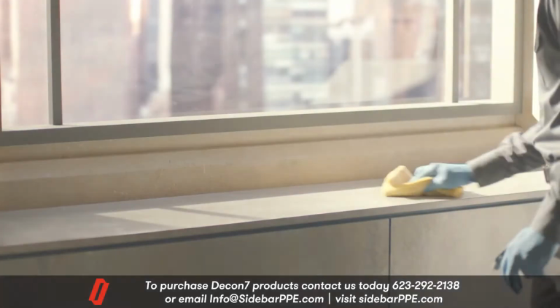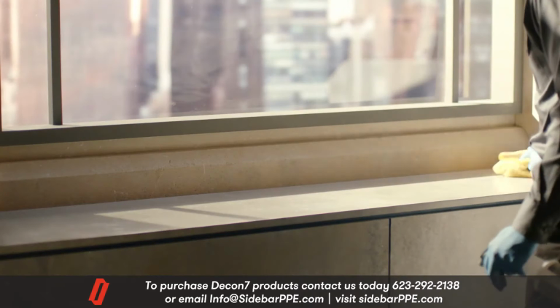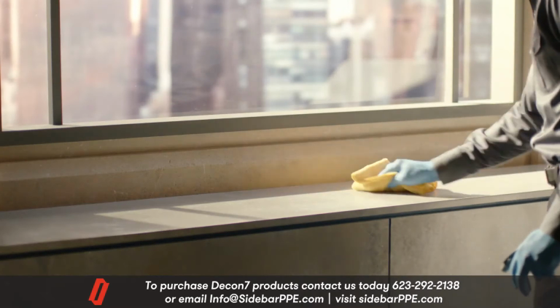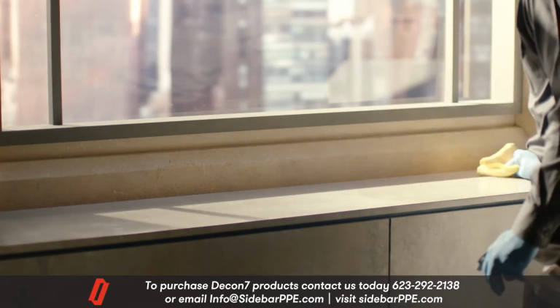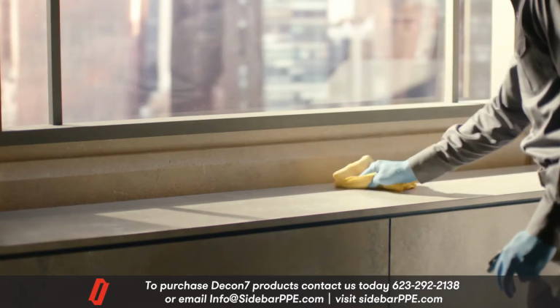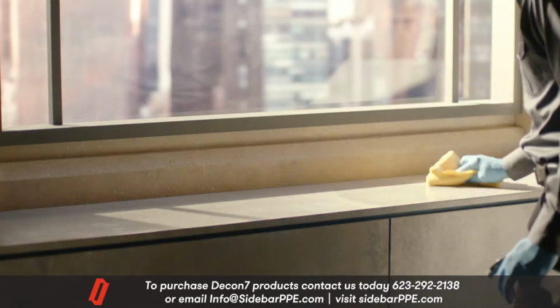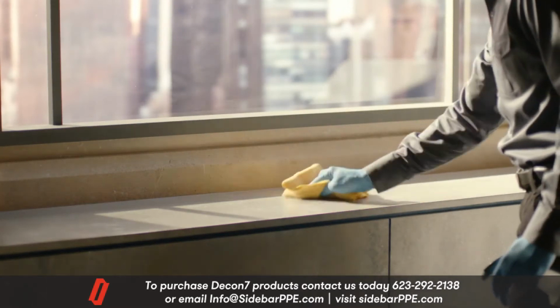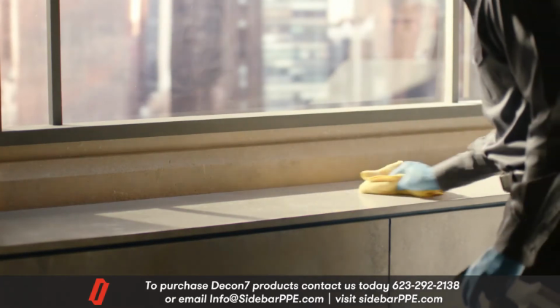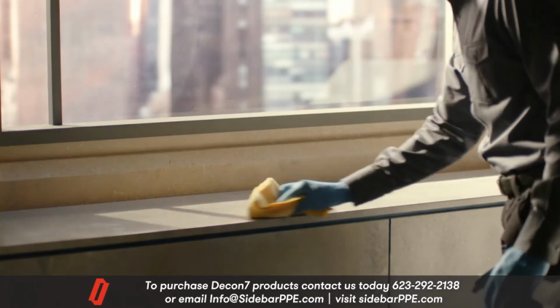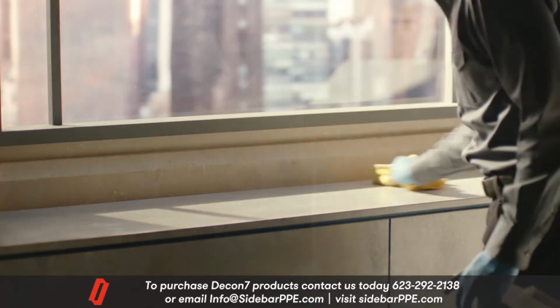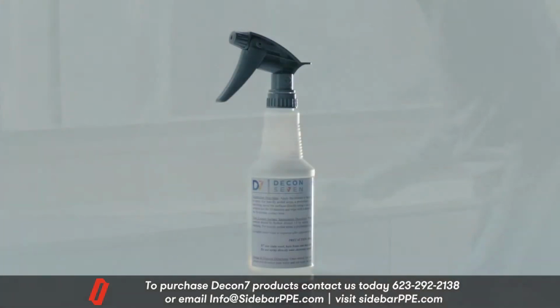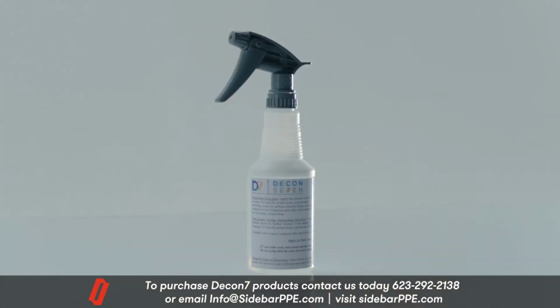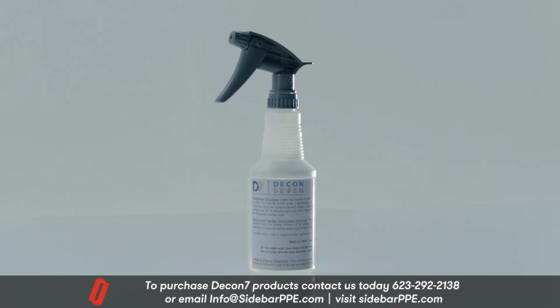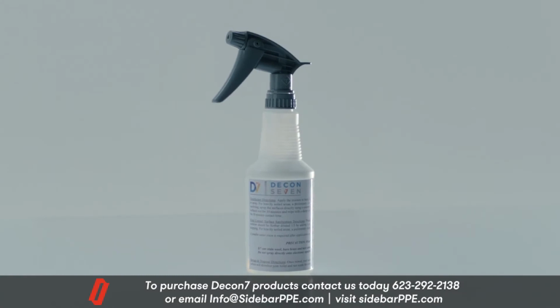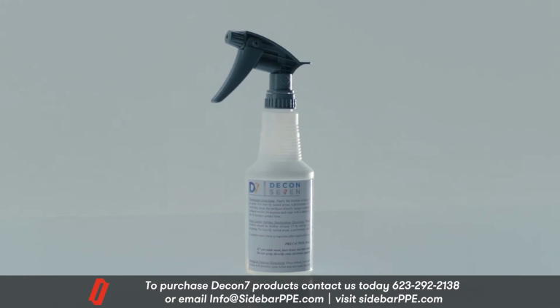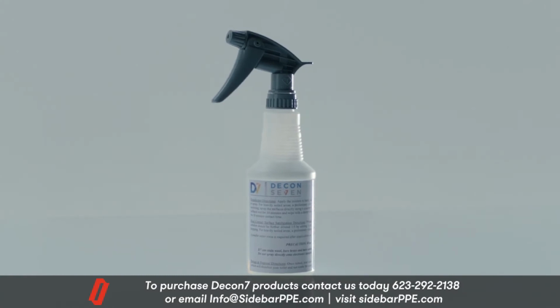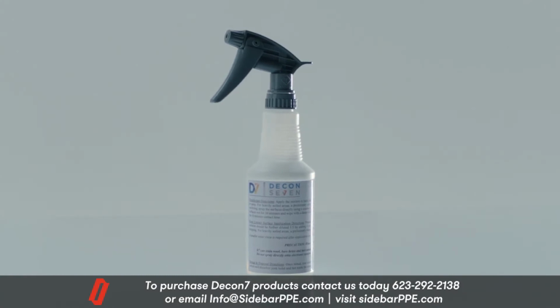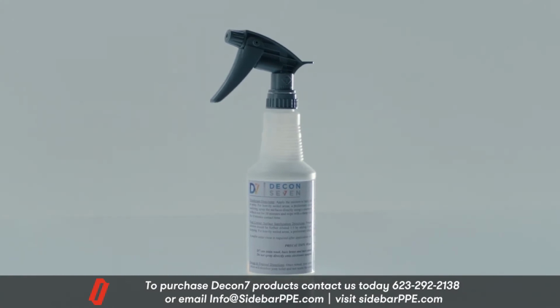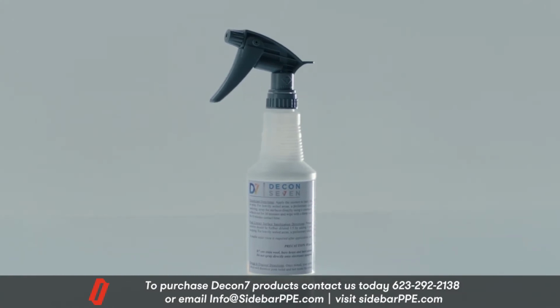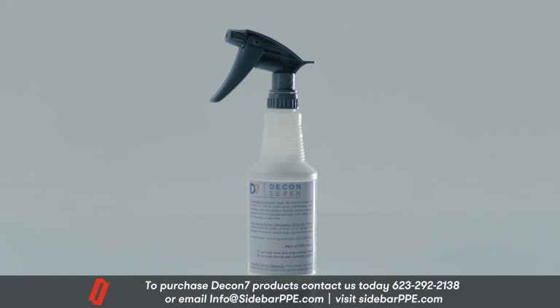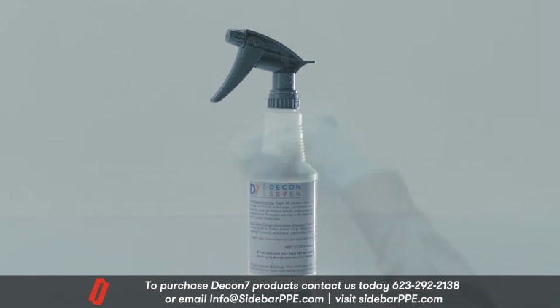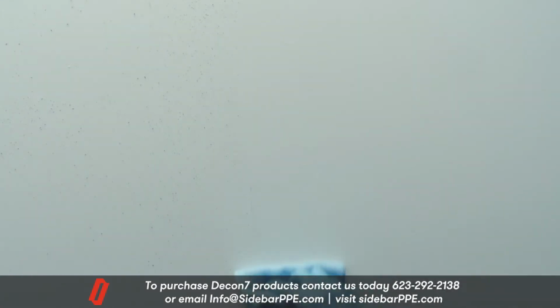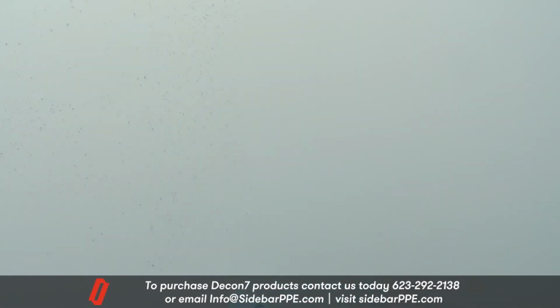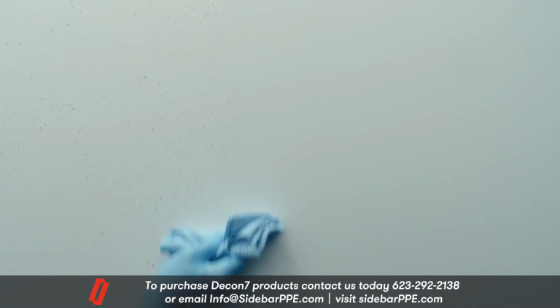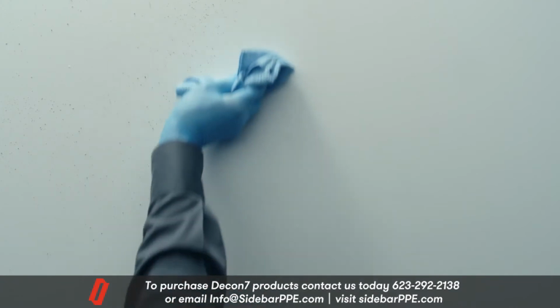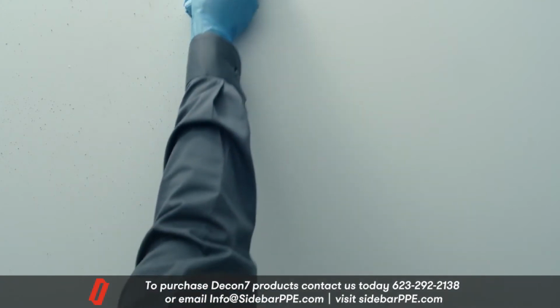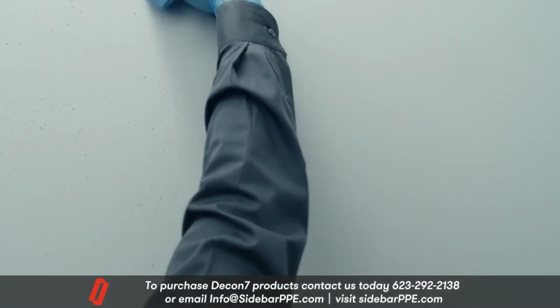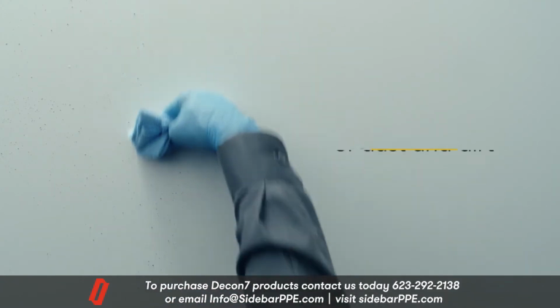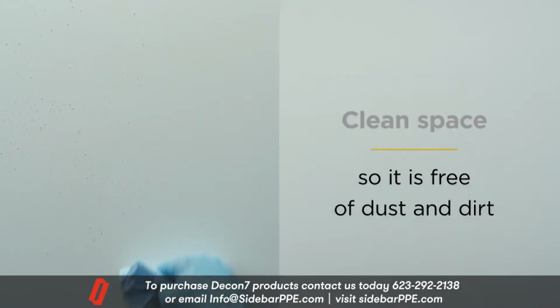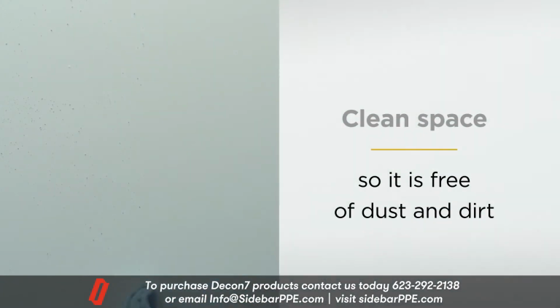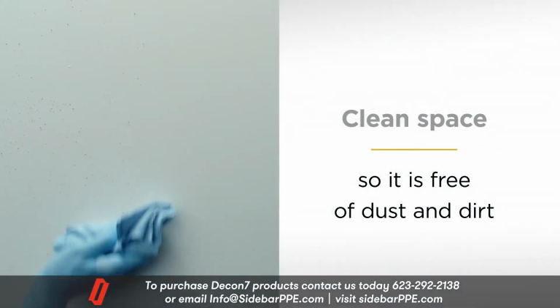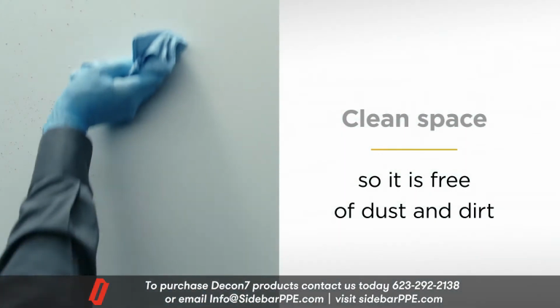High-traffic areas and high-touch common surfaces are sanitized using DECON7 spray. Here is how it's done. Before sanitizing any space, thoroughly clean it so it is free of dust and dirt.